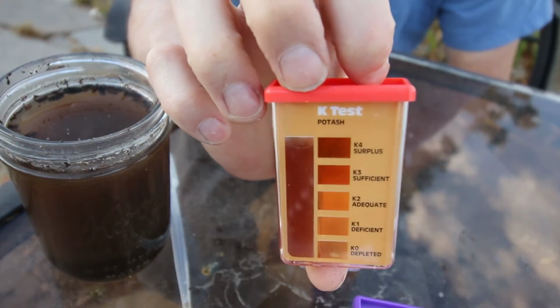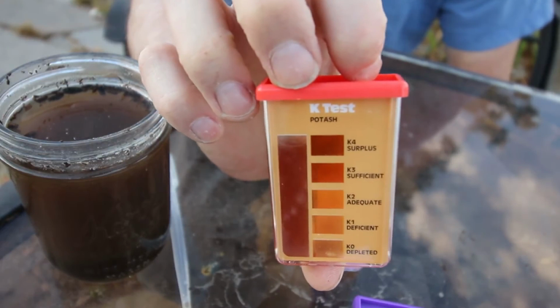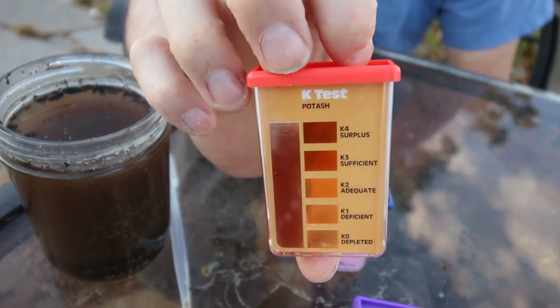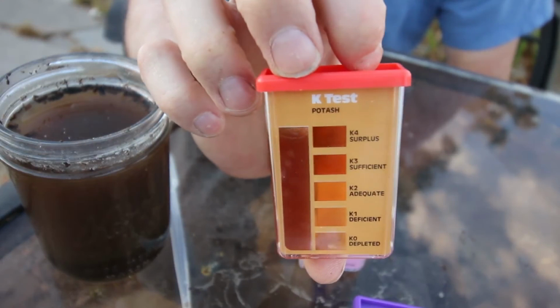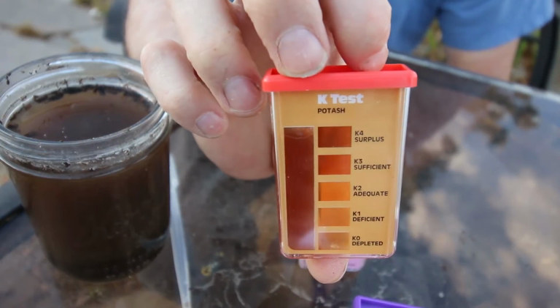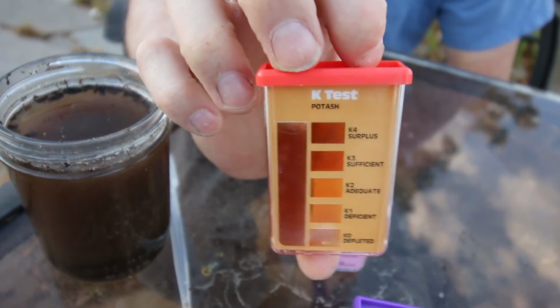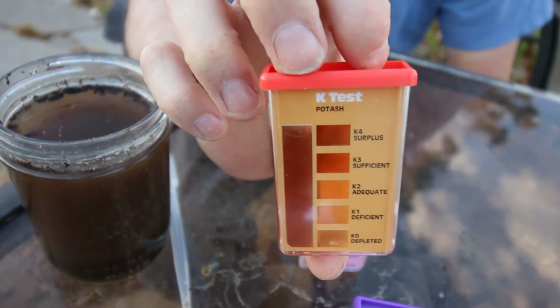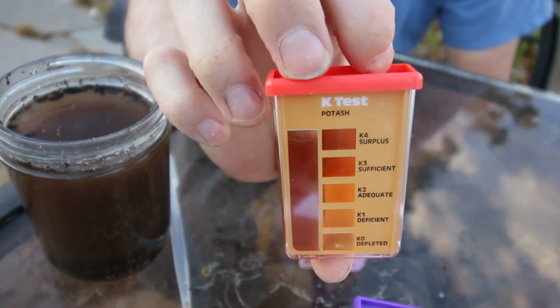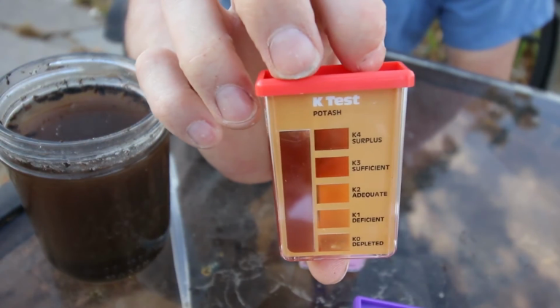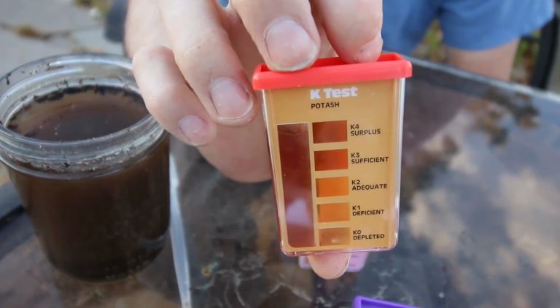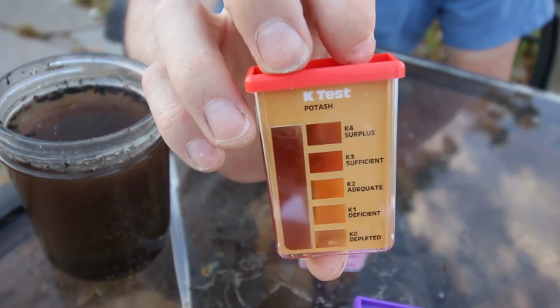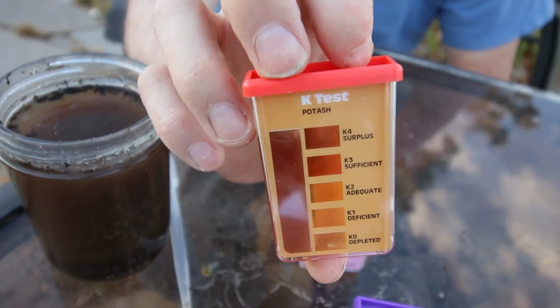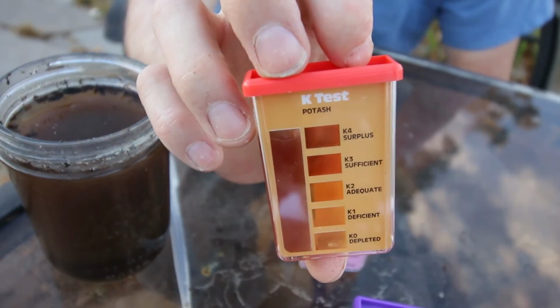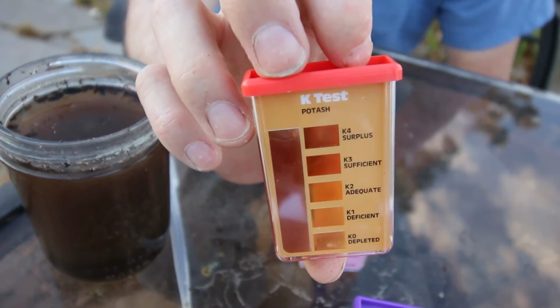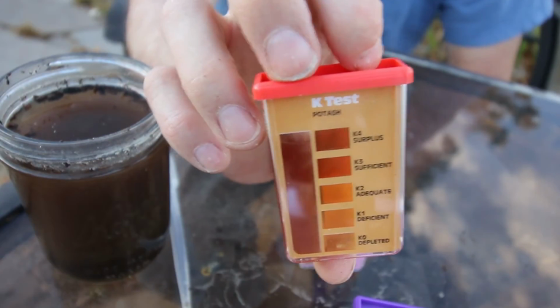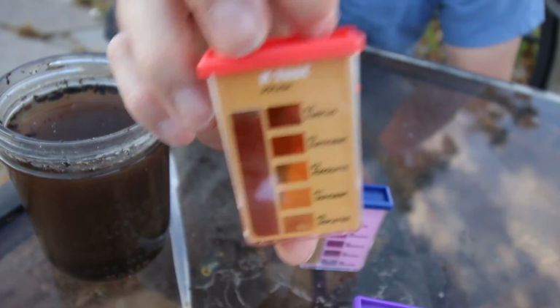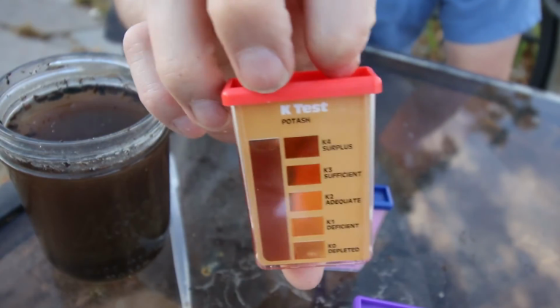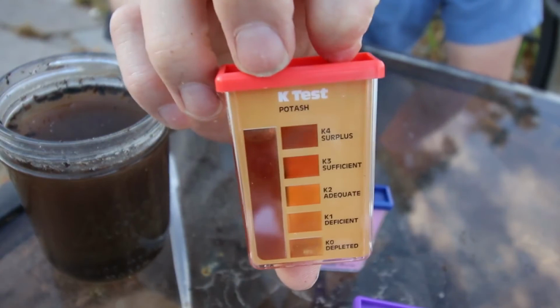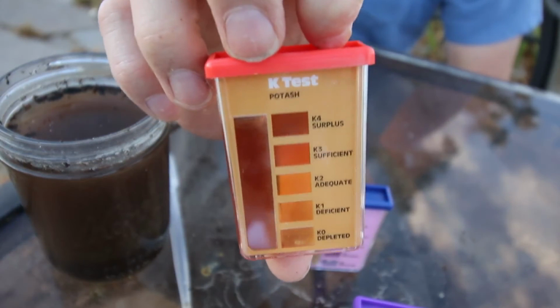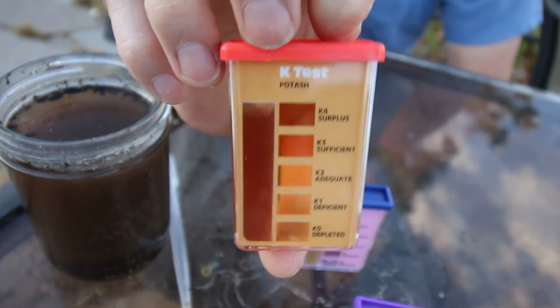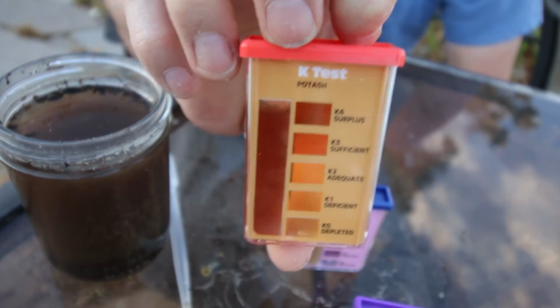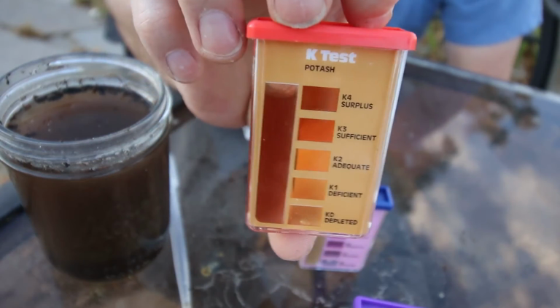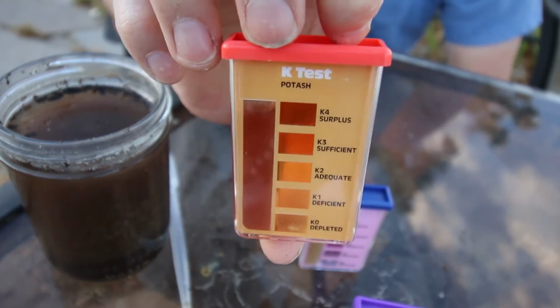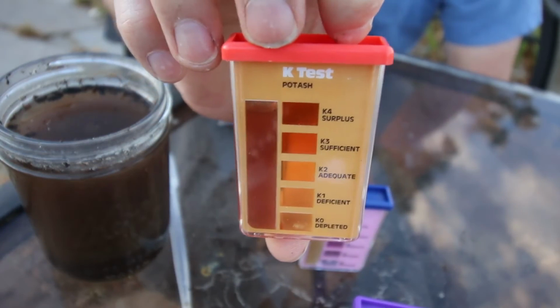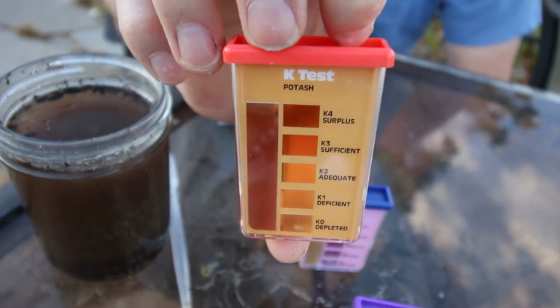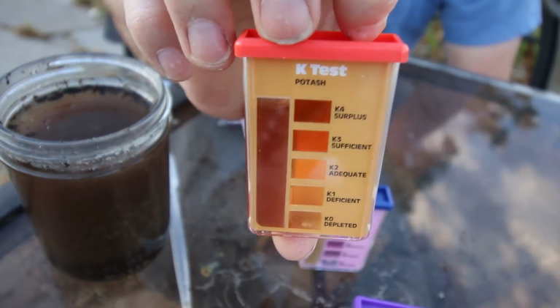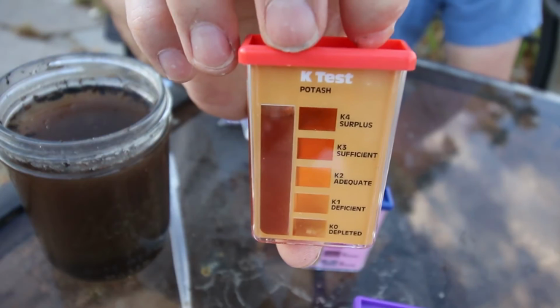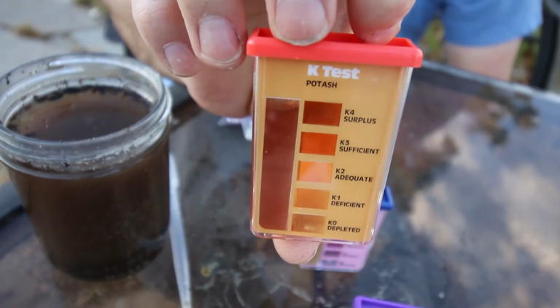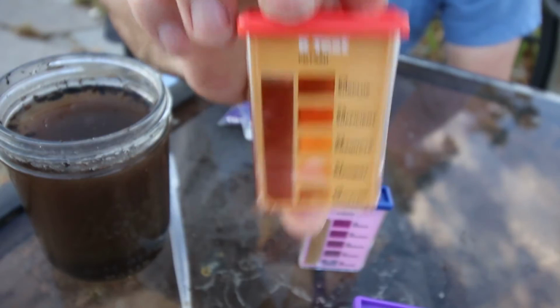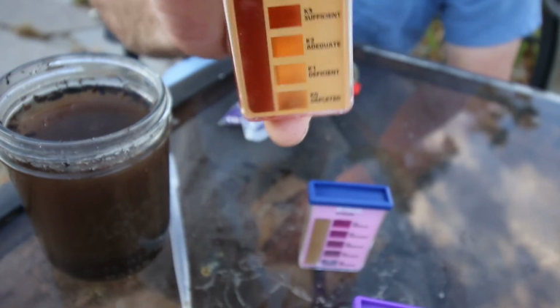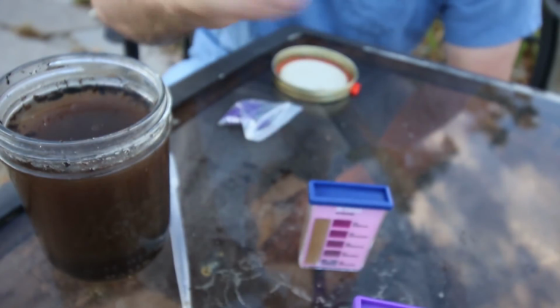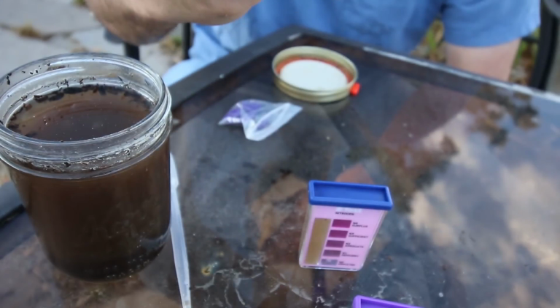I haven't put anything on the soil so far. And what if I had put 16-16-16 on there? That would have been a disaster — way too much.